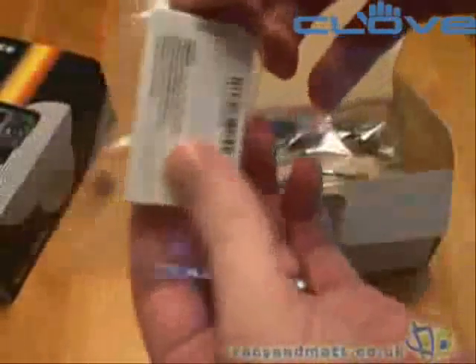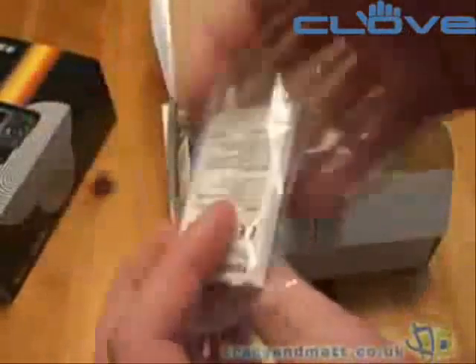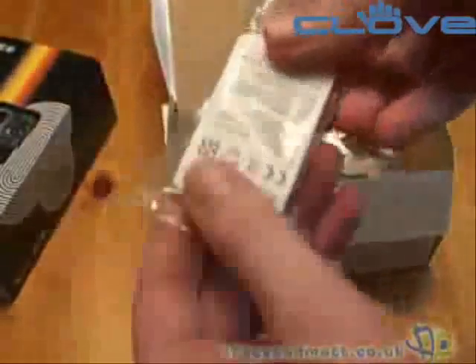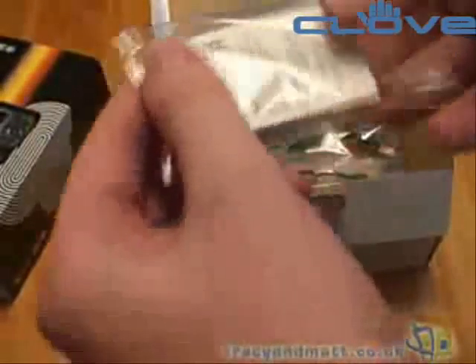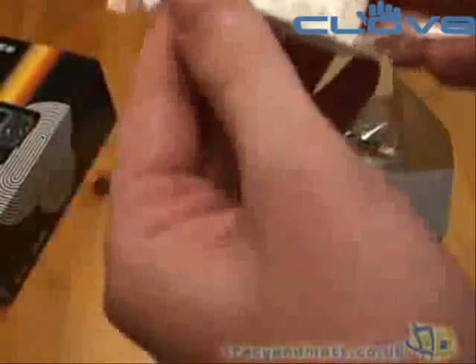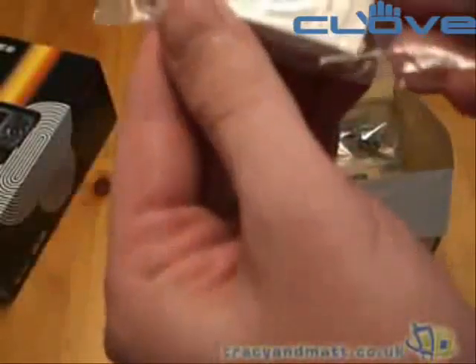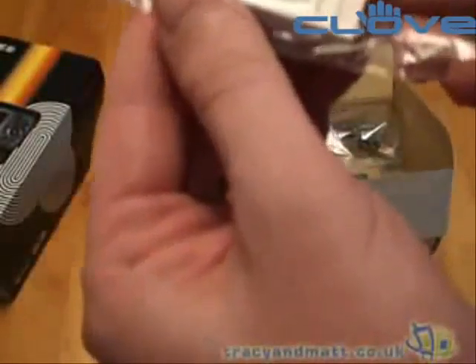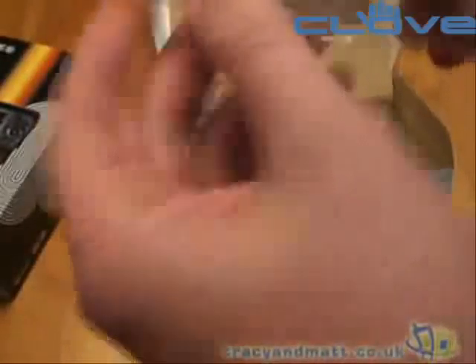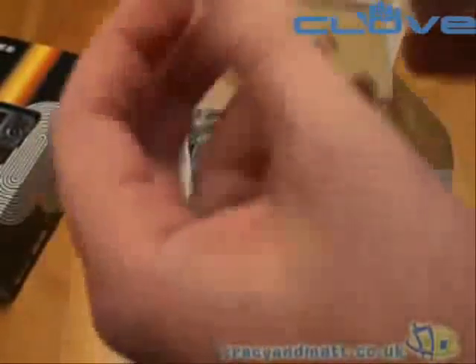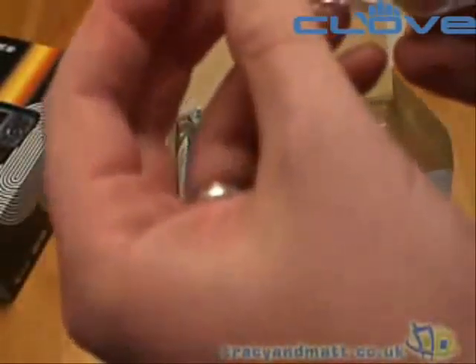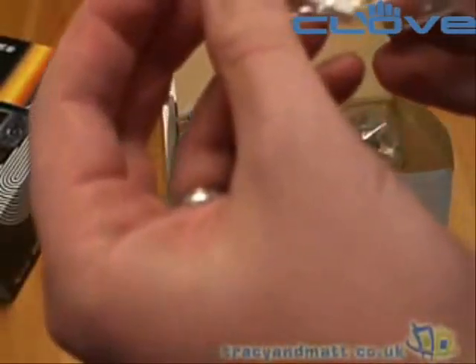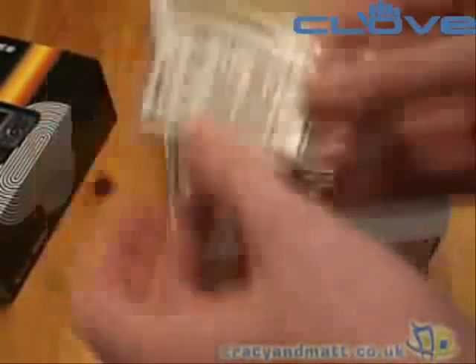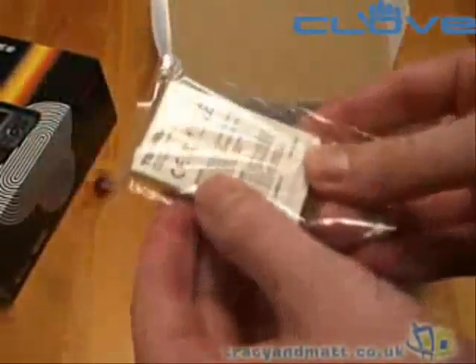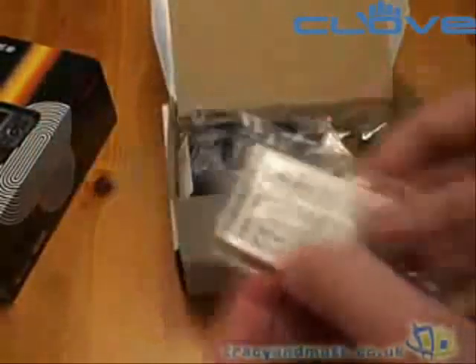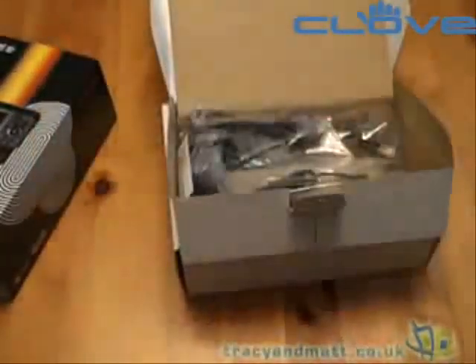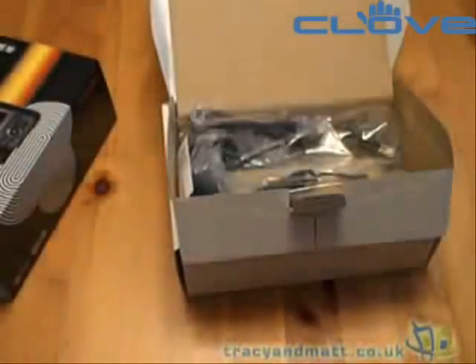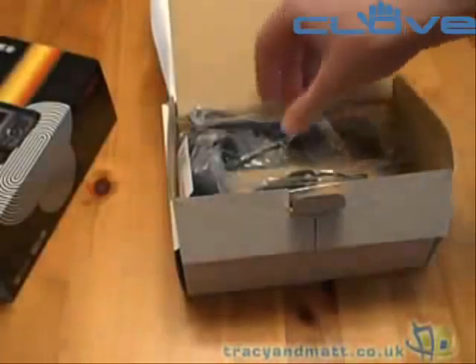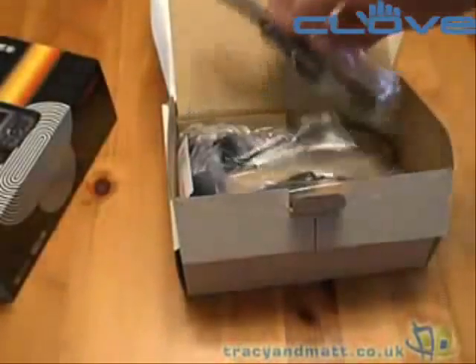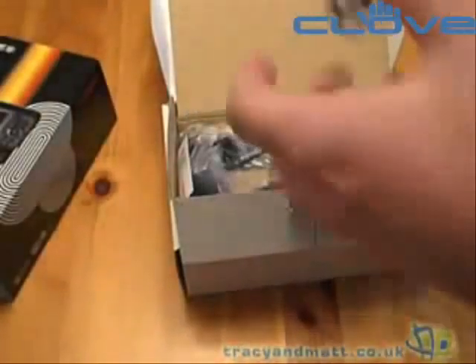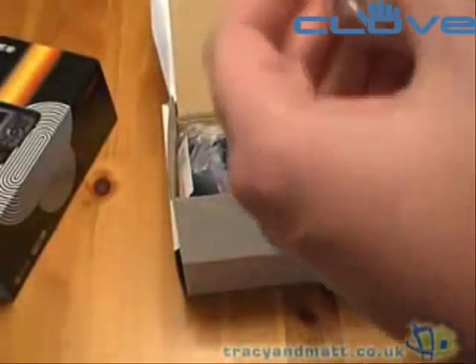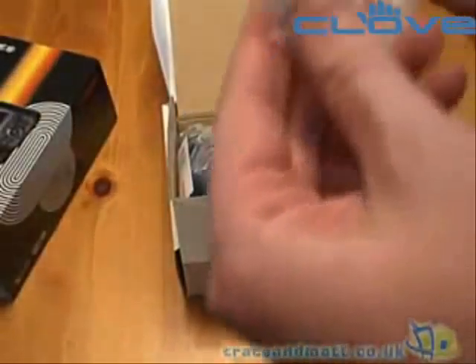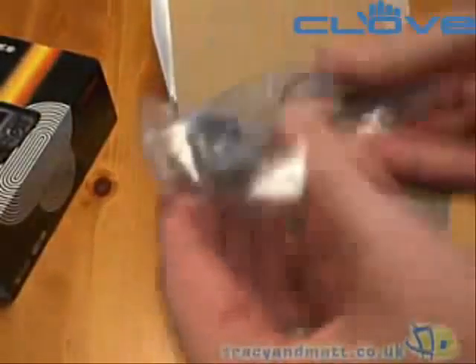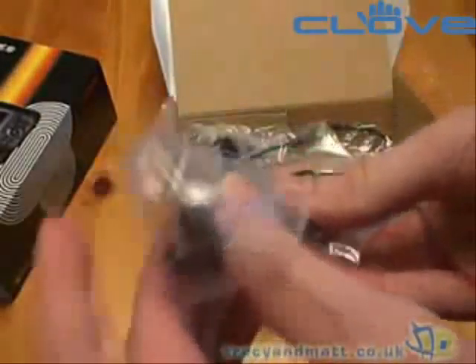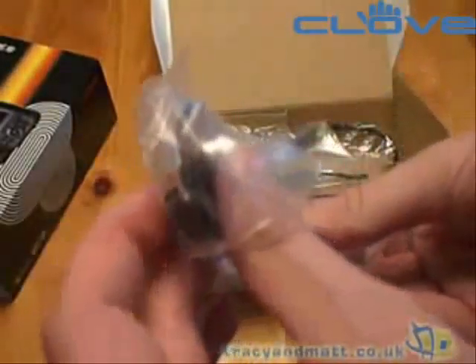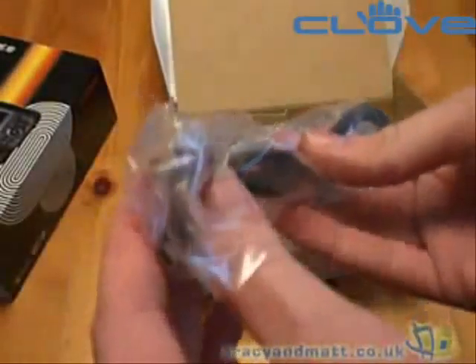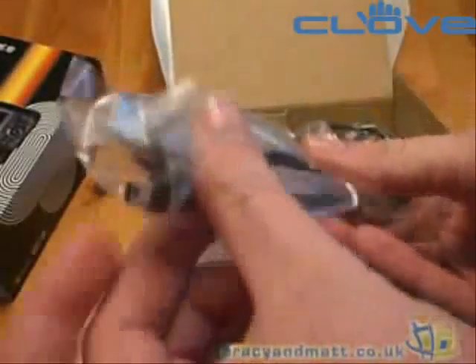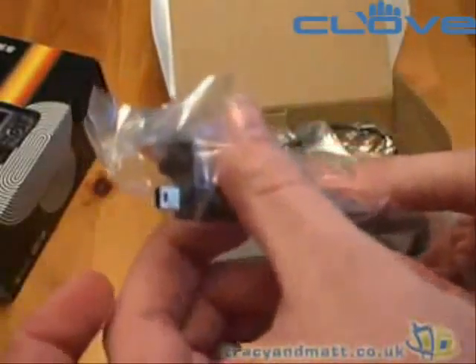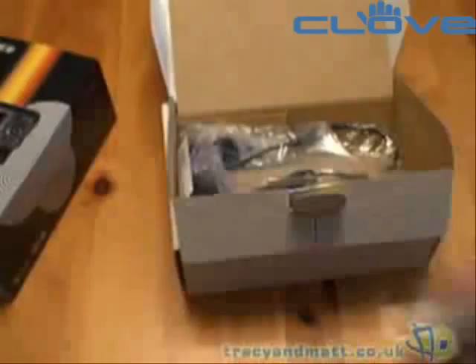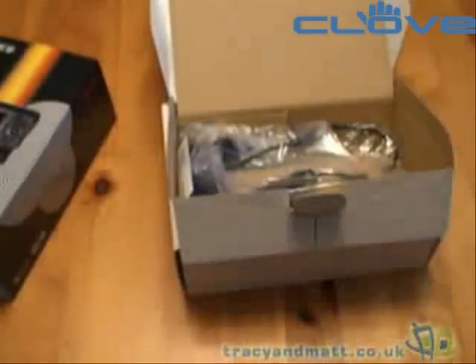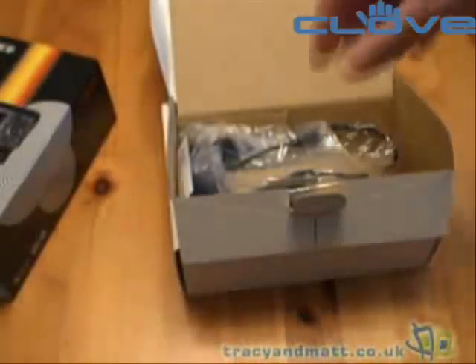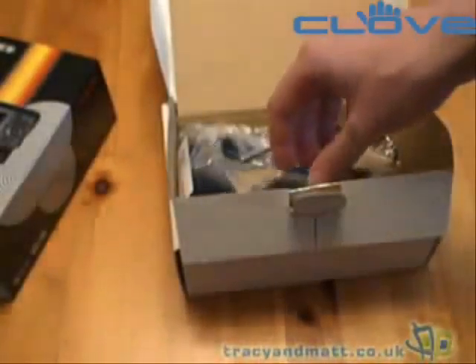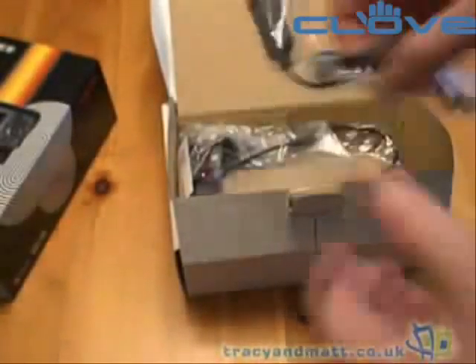There's the battery, which we're obviously going to need in a moment. The battery capacity is 1320mAh, so fairly large. And there's the USB to mini USB adapter cable, or sync charge cable.